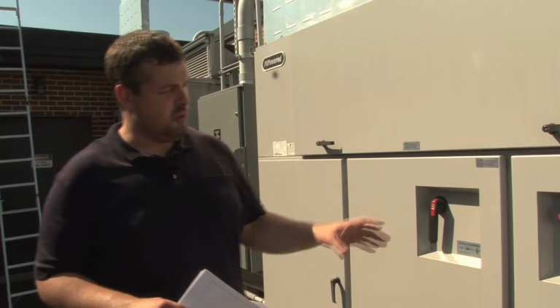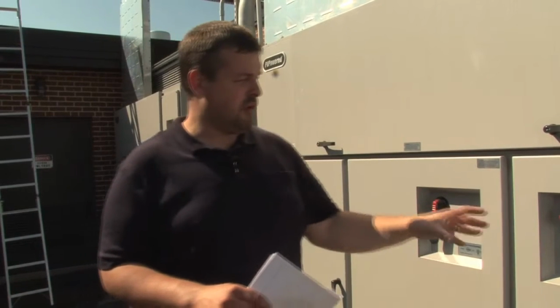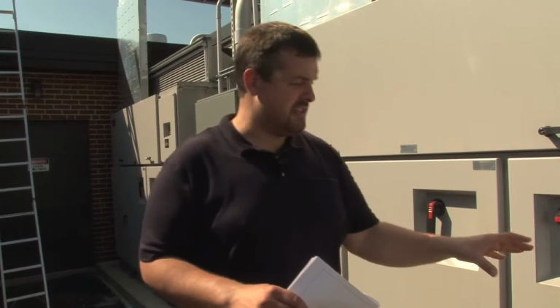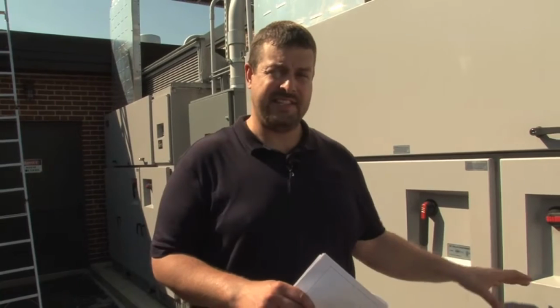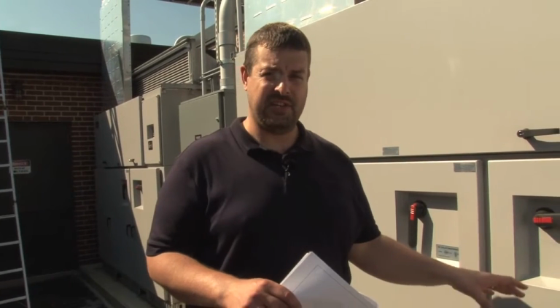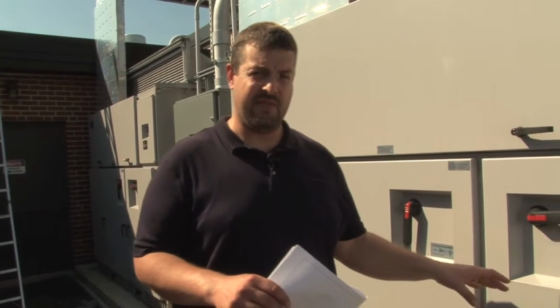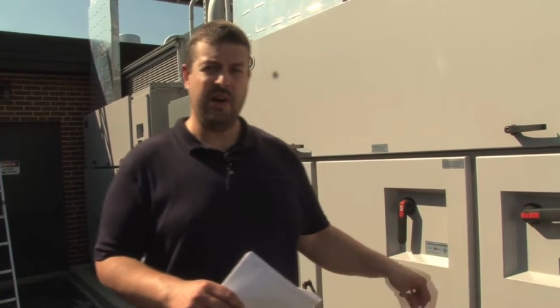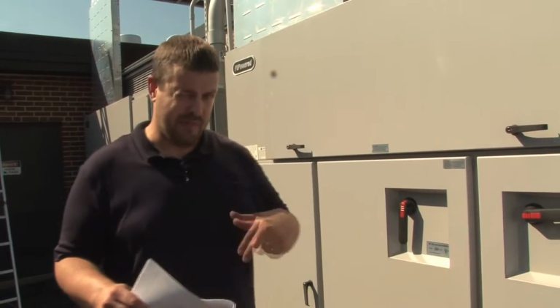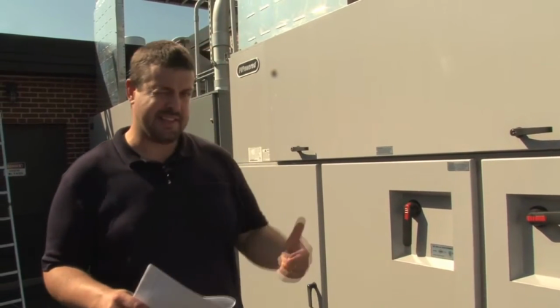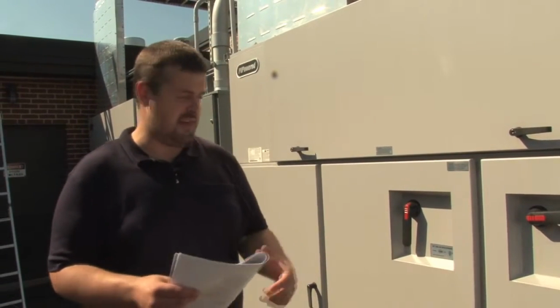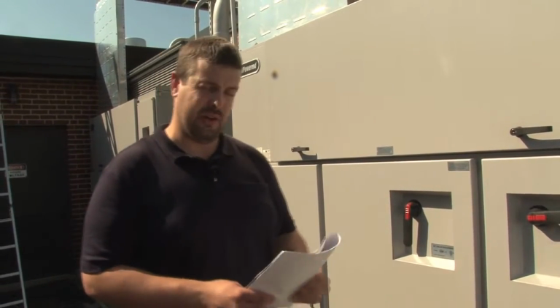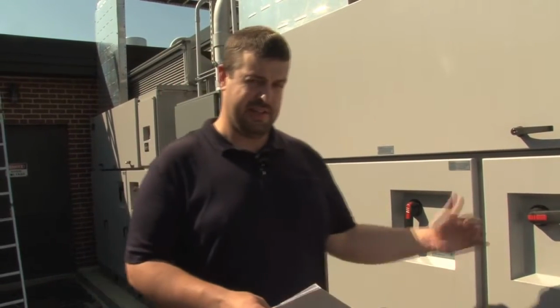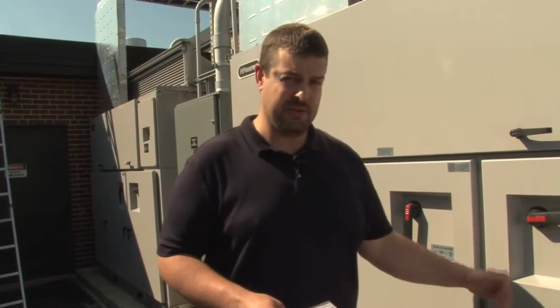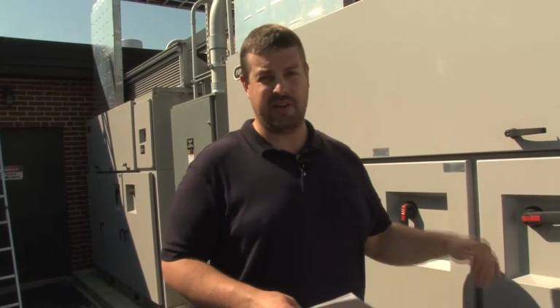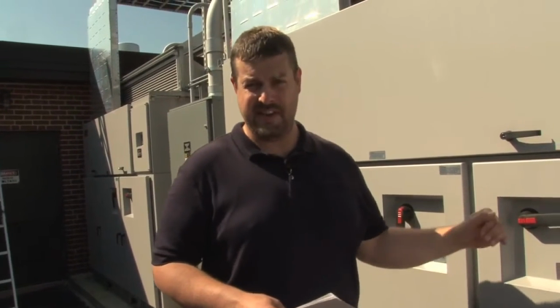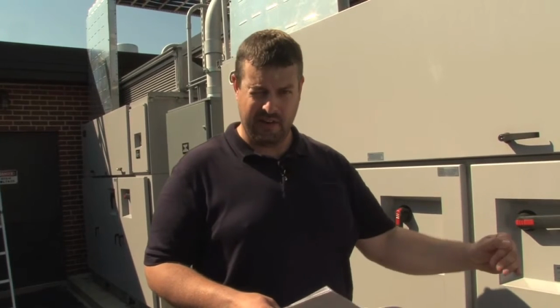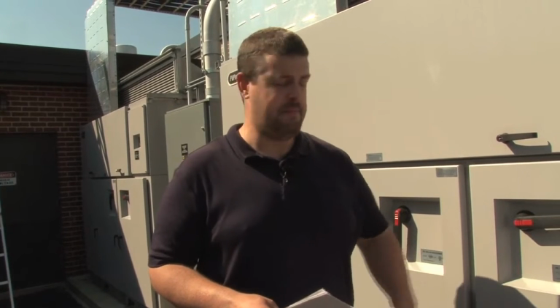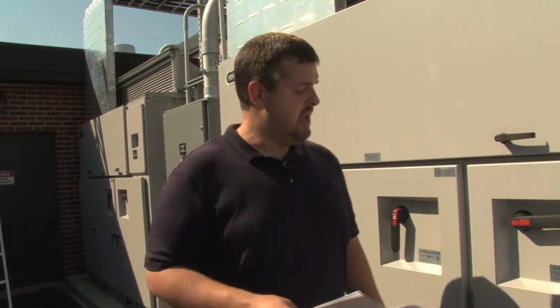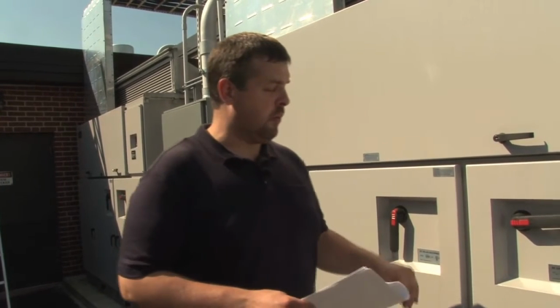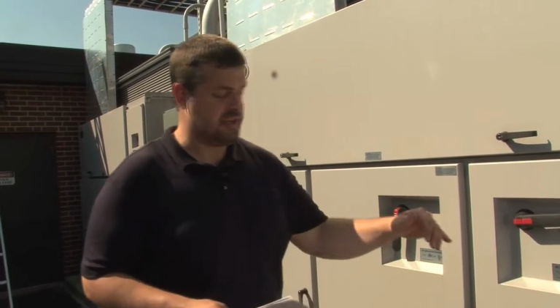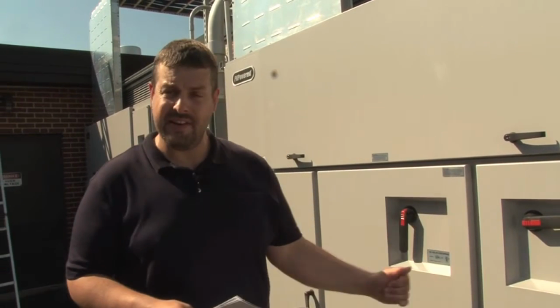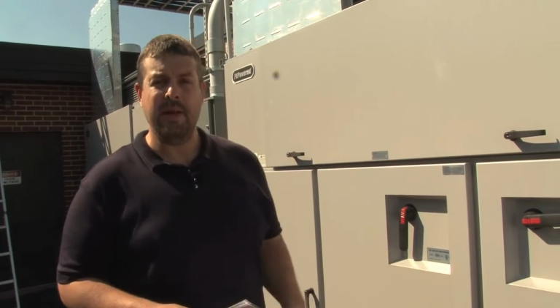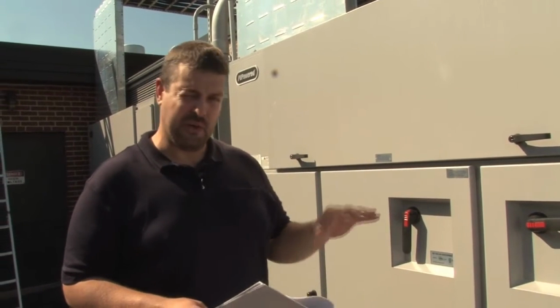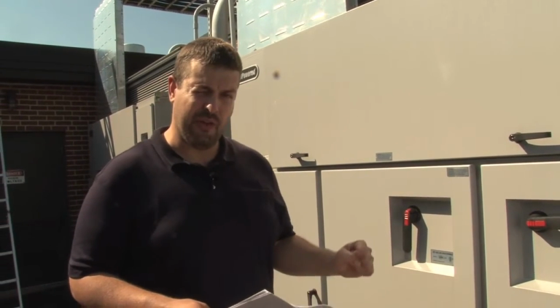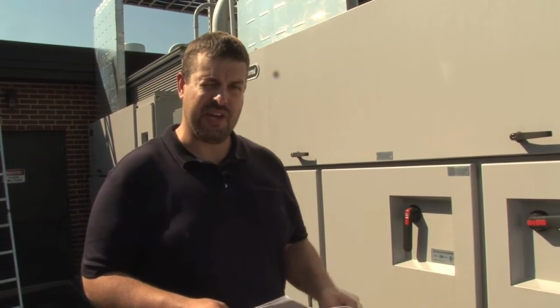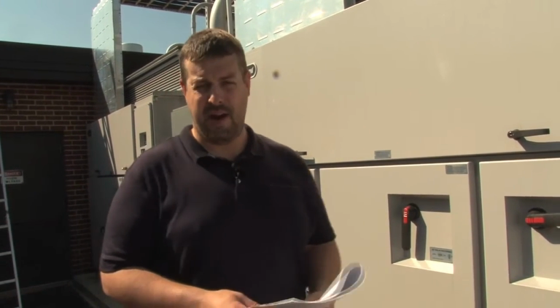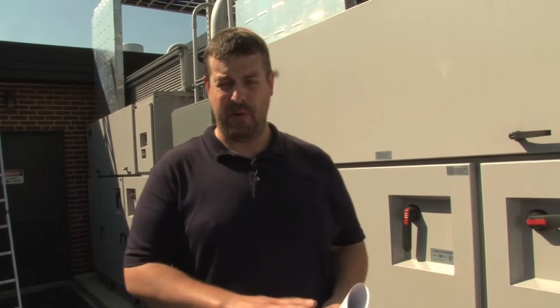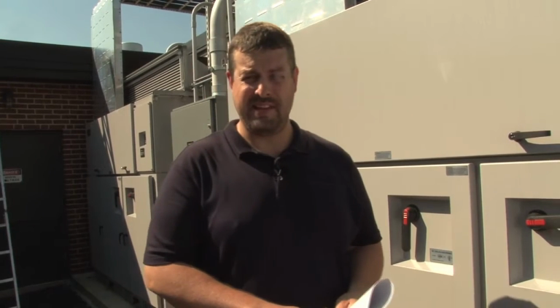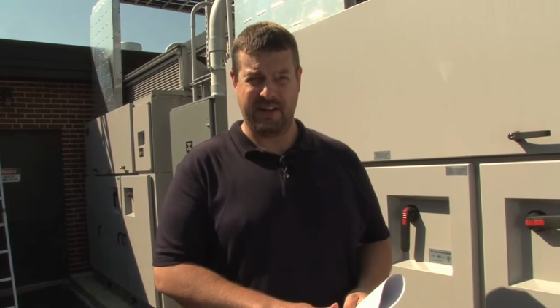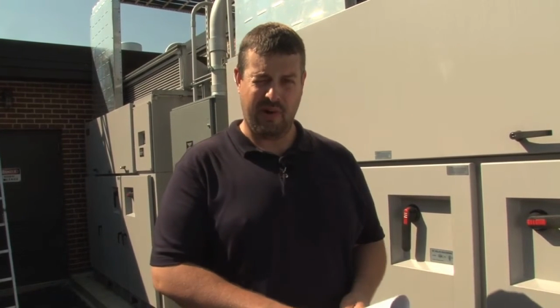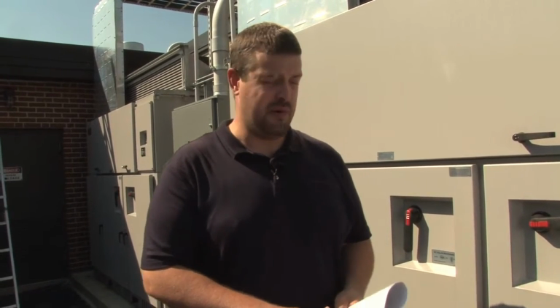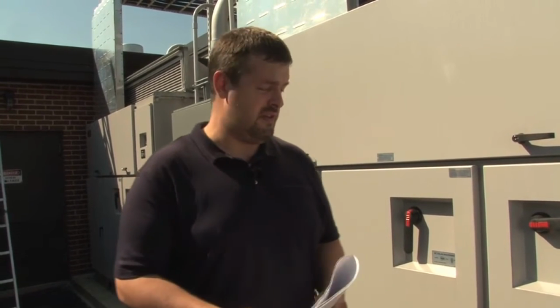We're going to move across to the AC section of the inverter, where we've got kind of the same thing. We're going to look at the conductors, the phasing, and coloring of them. We're going to look at the grounding. Make sure that all those are sized properly per the plans and specs, which we've already approved and reviewed.